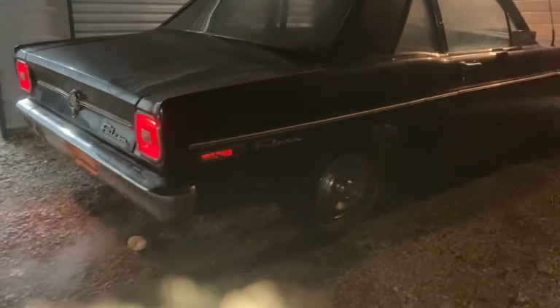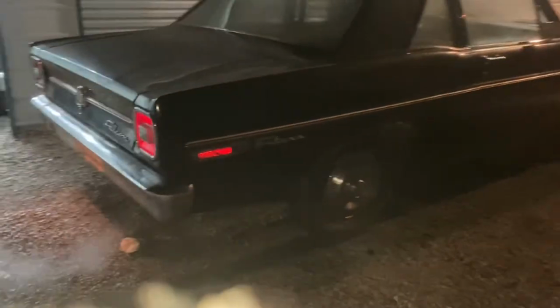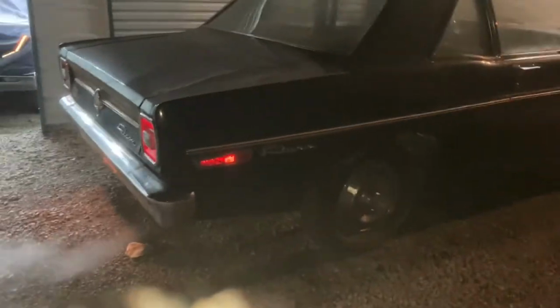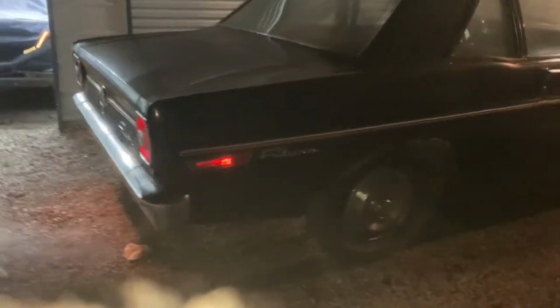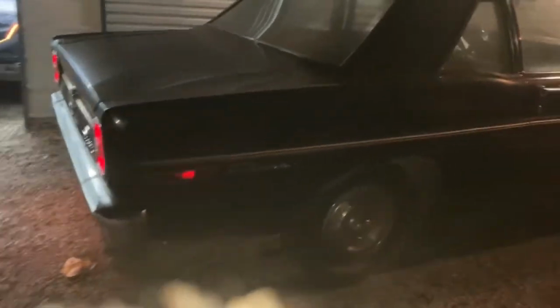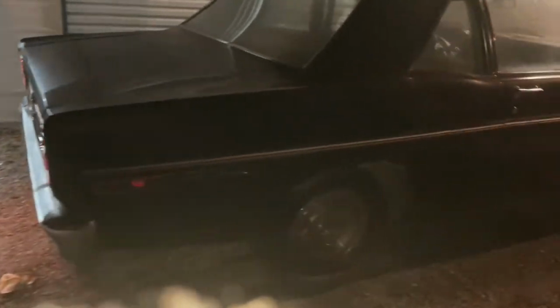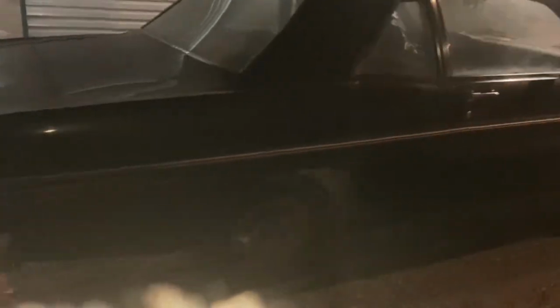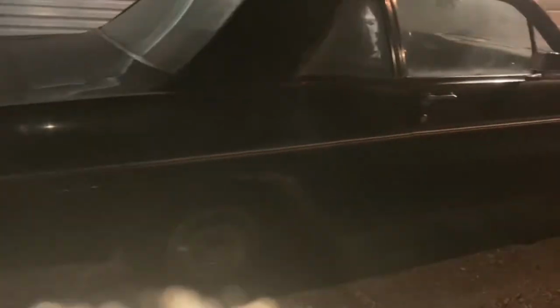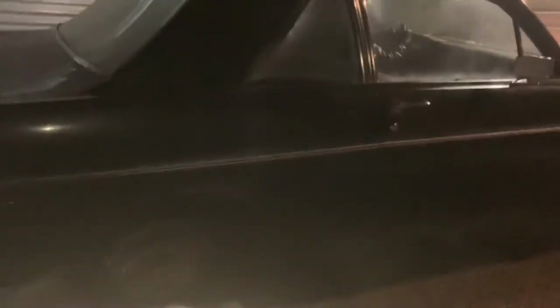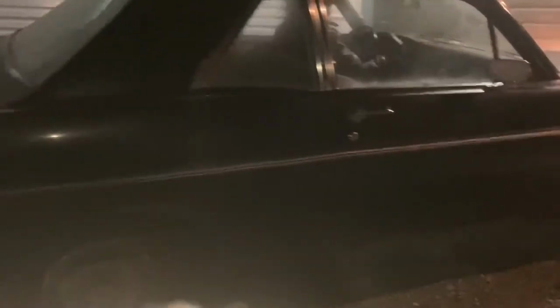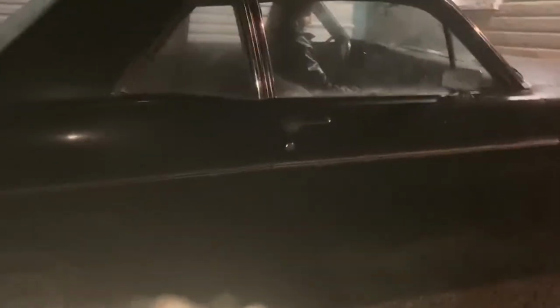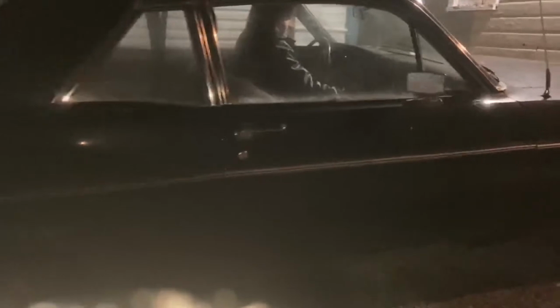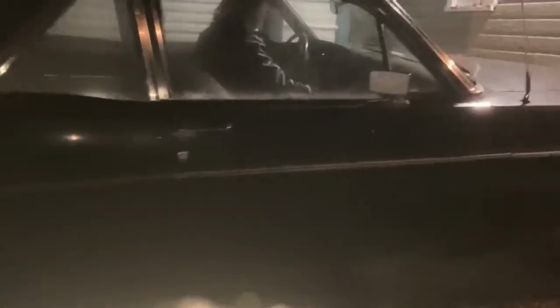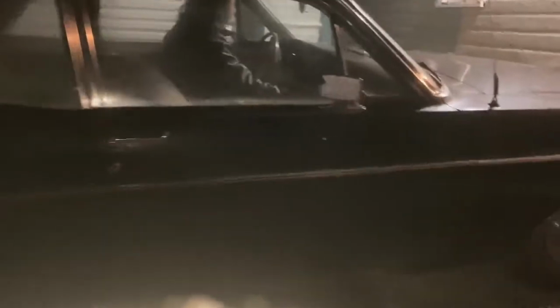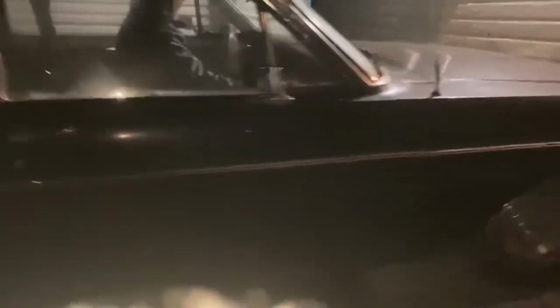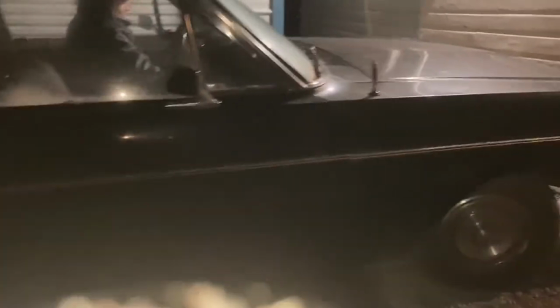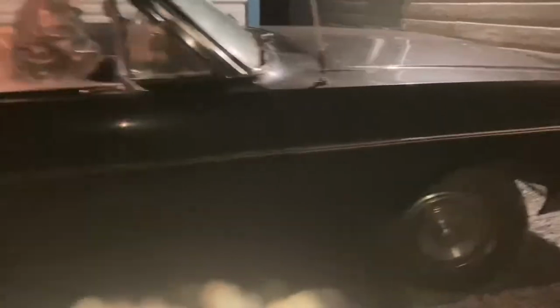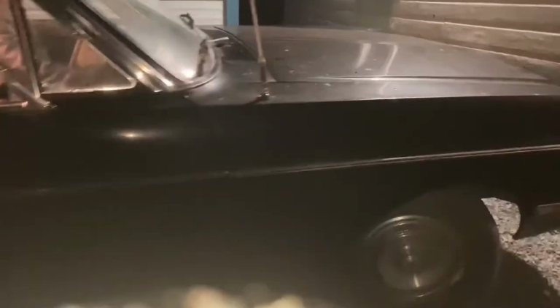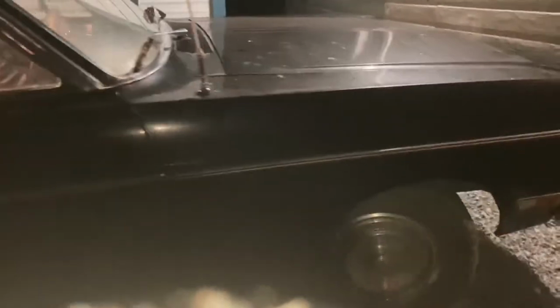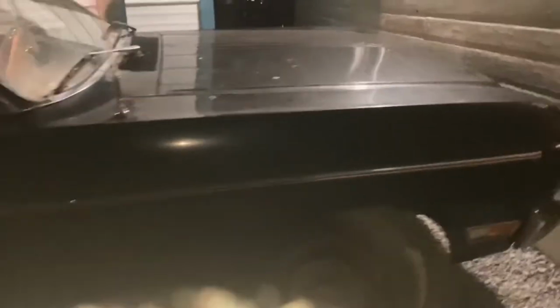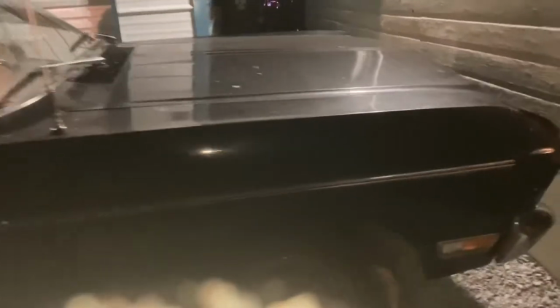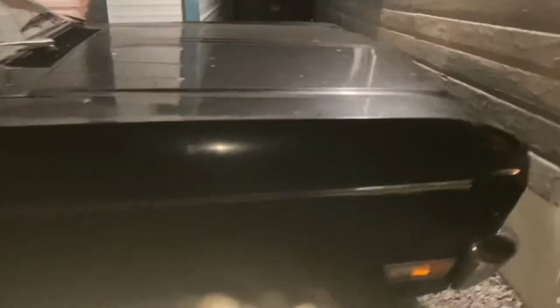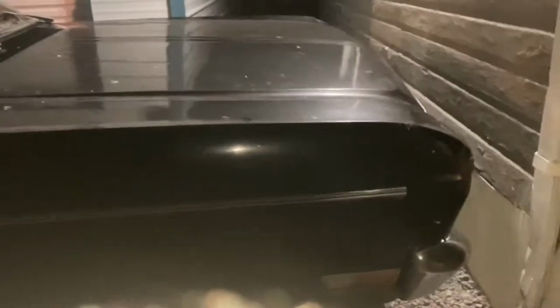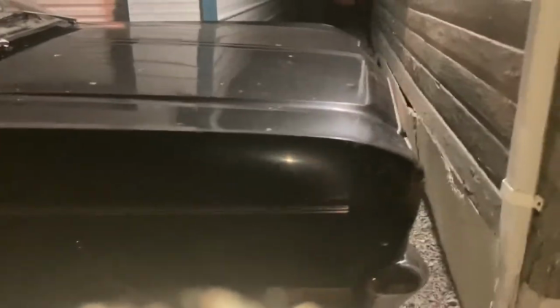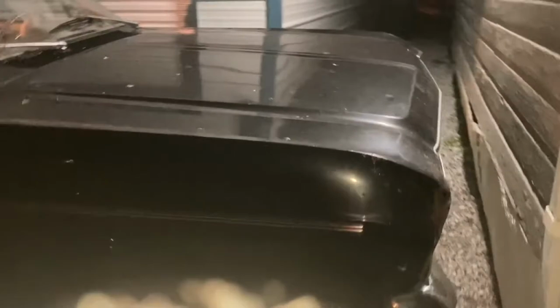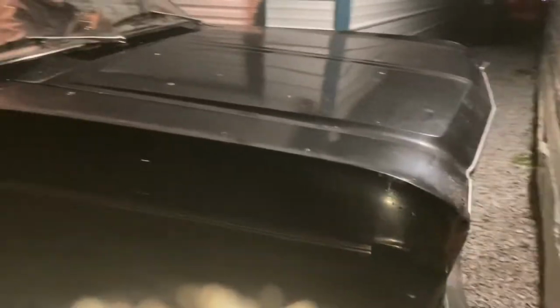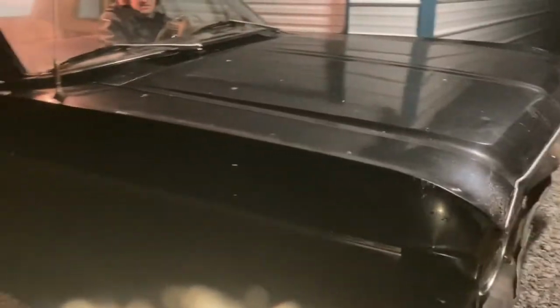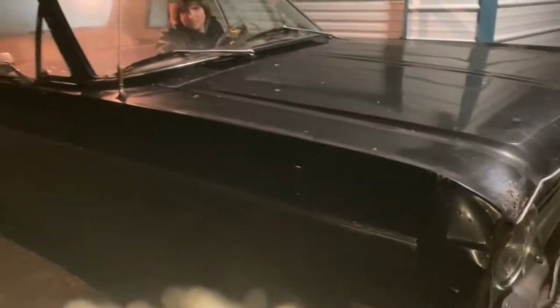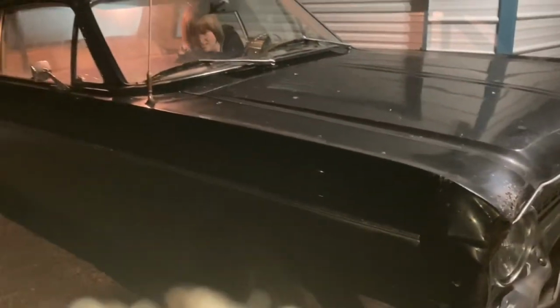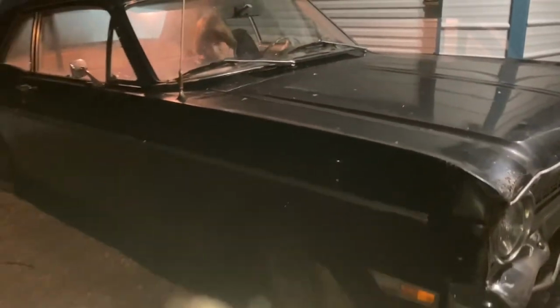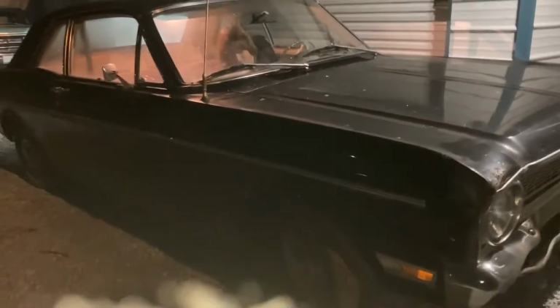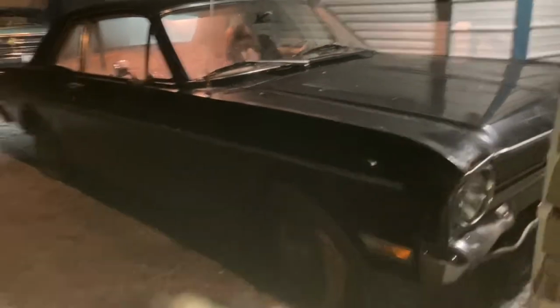It's in dire need of a tune-up, absolutely. It's filthy, it's got burnt crap all over it. But it made it home — four whole blocks — and we're grateful.